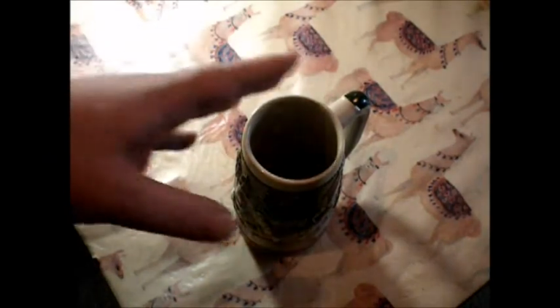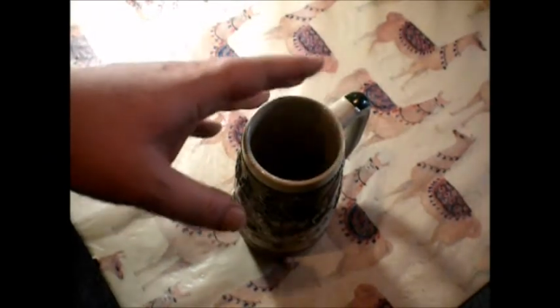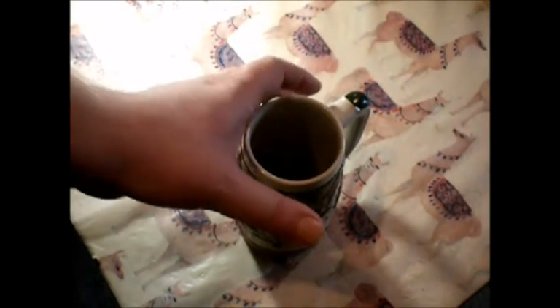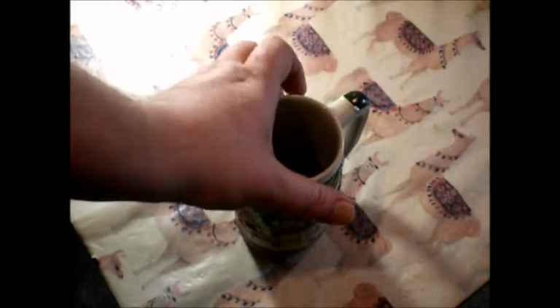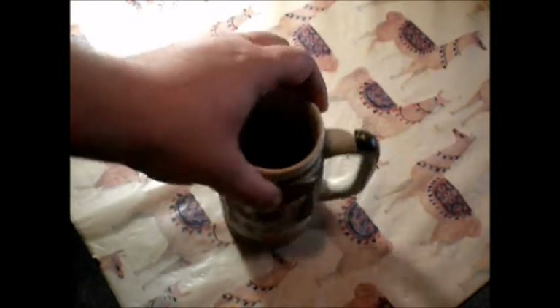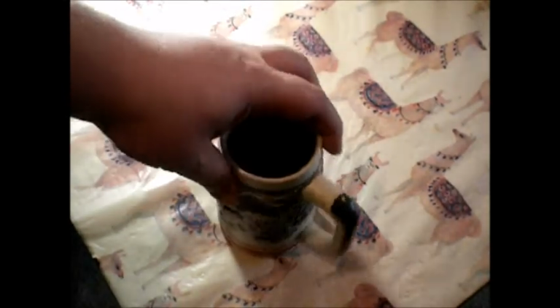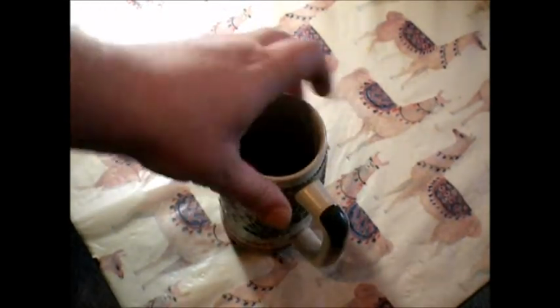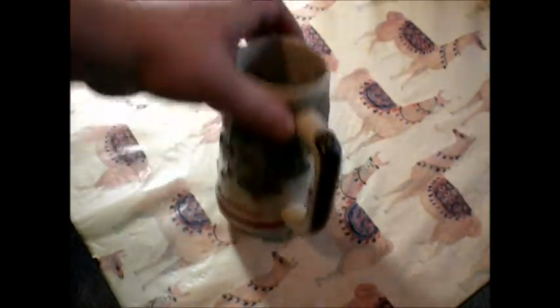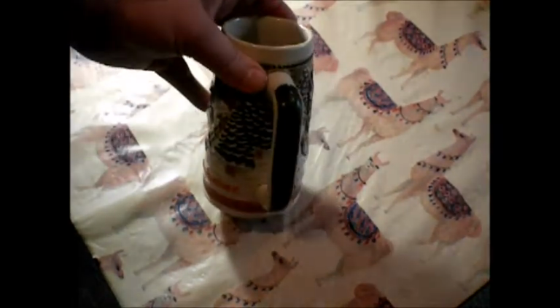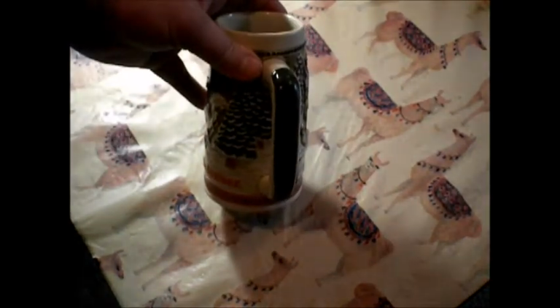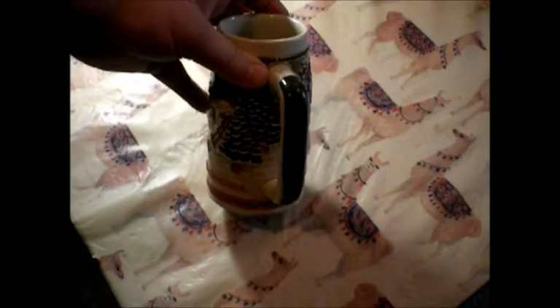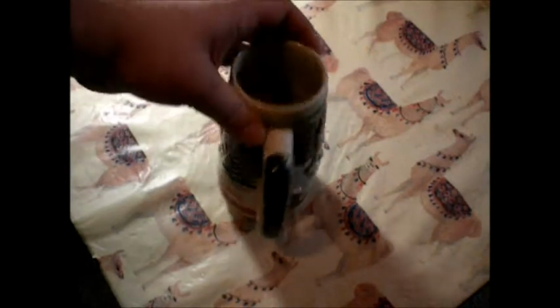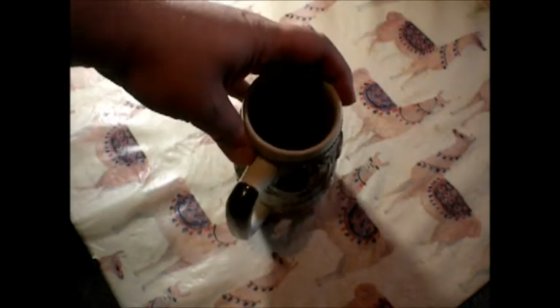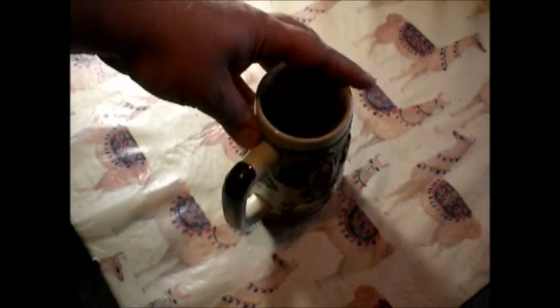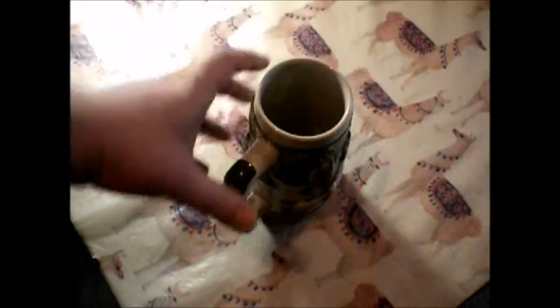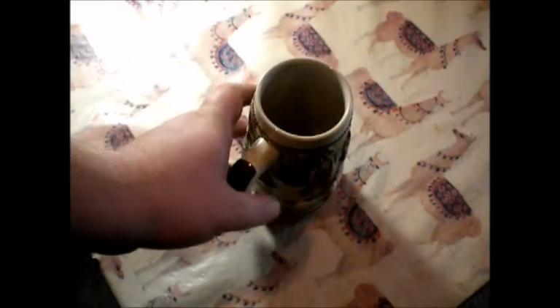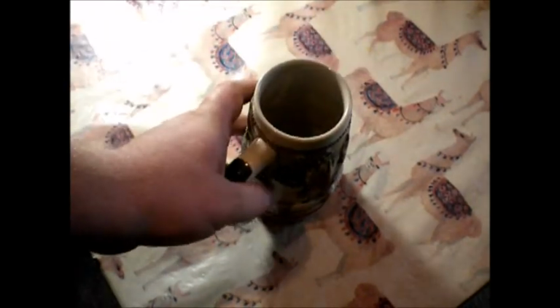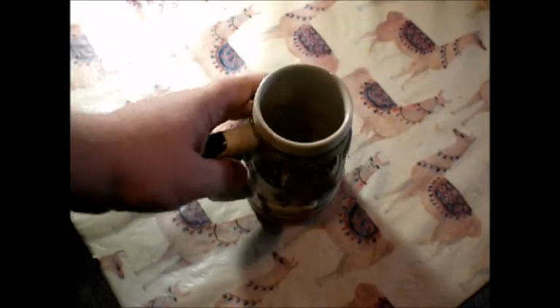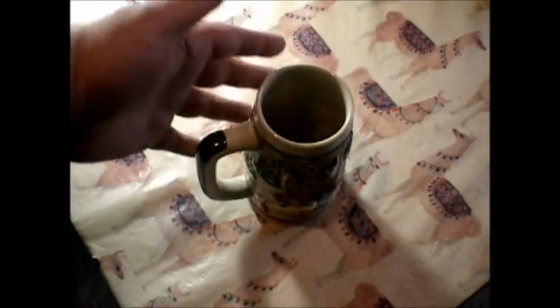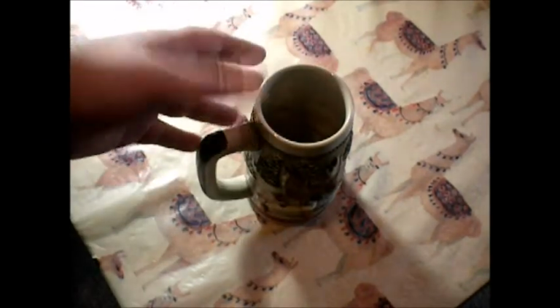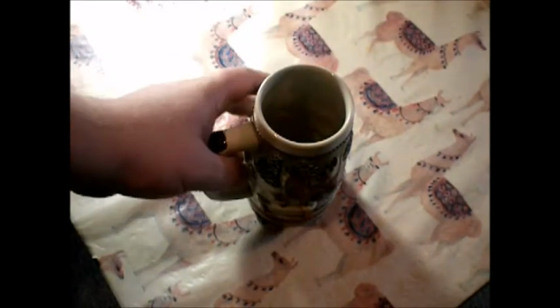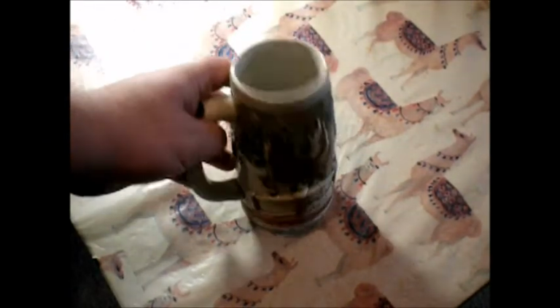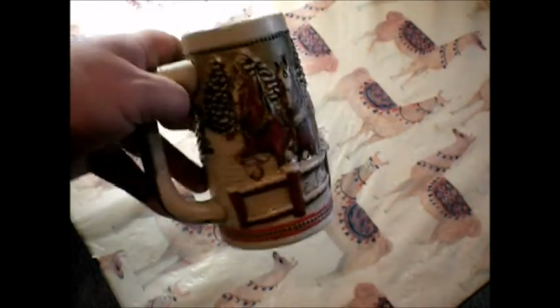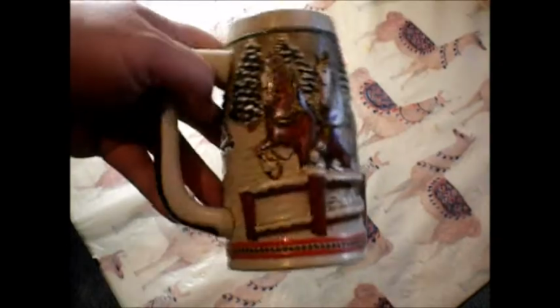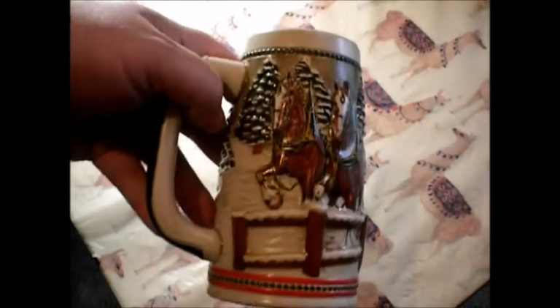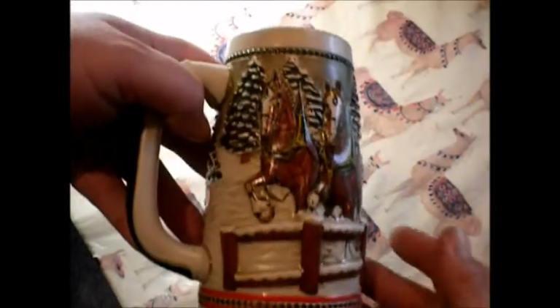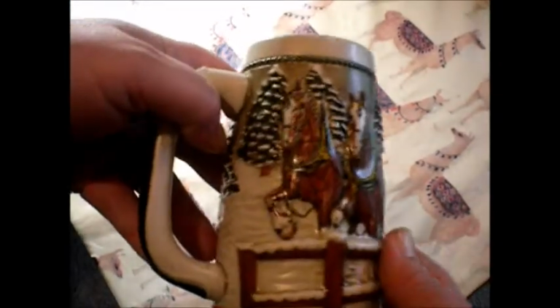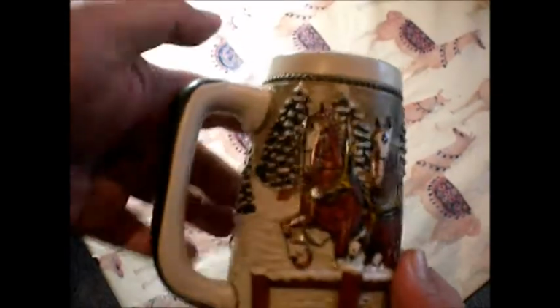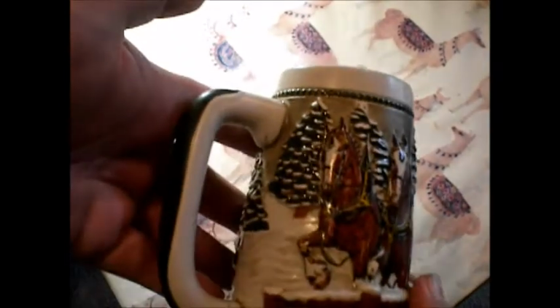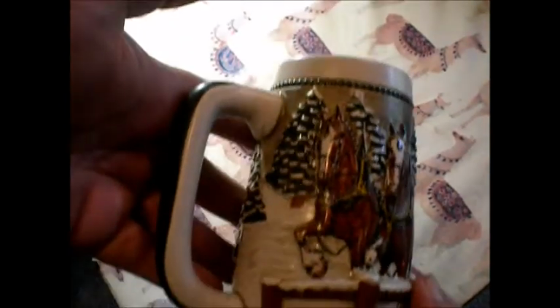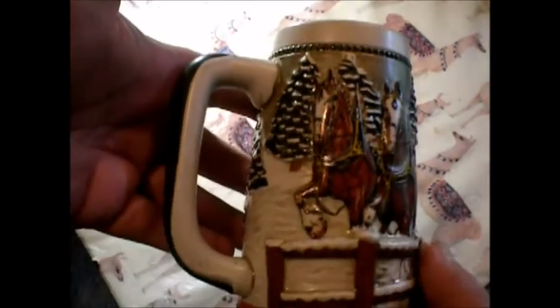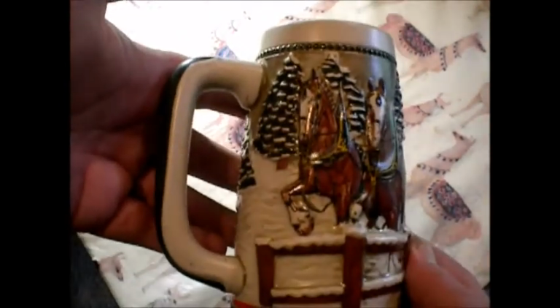This is interesting. This is some serious hardcore artage going on right here. And it's the Clydesdales going over a bridge. Let's take a closer look. We've got horsies.